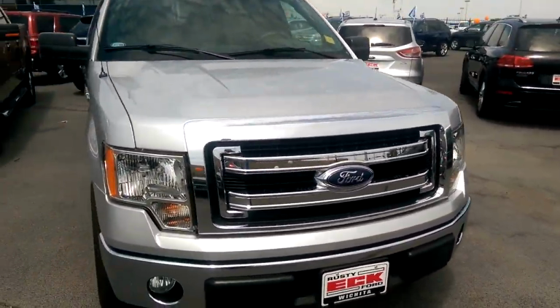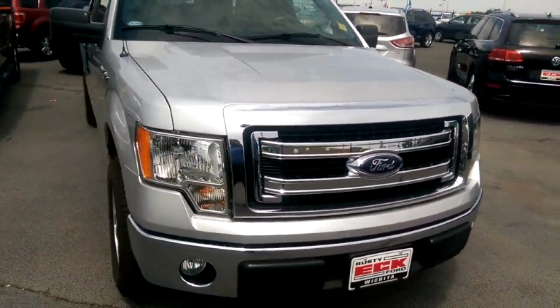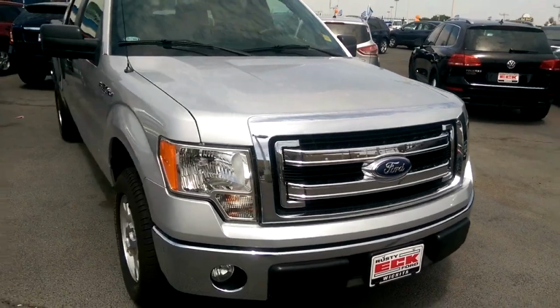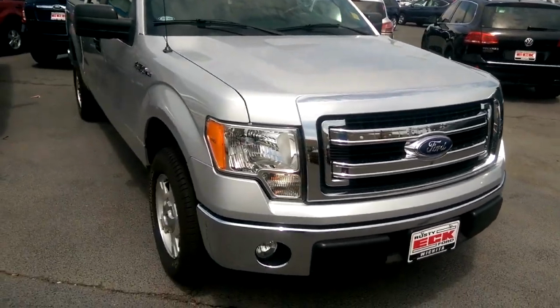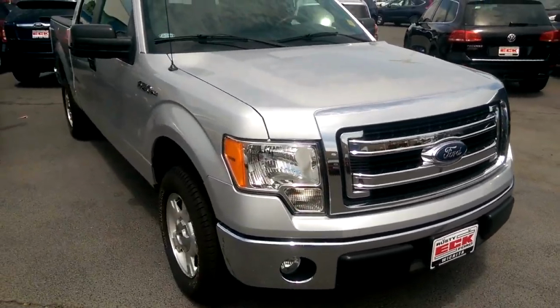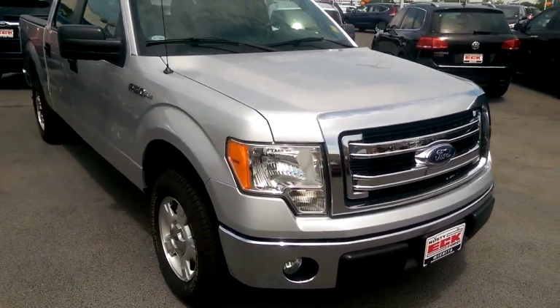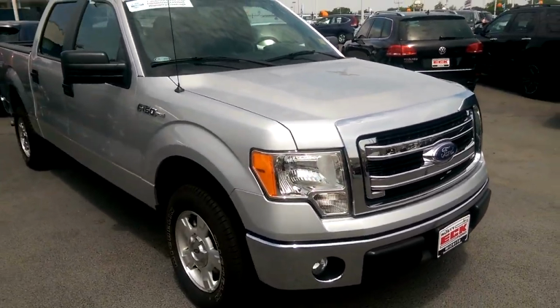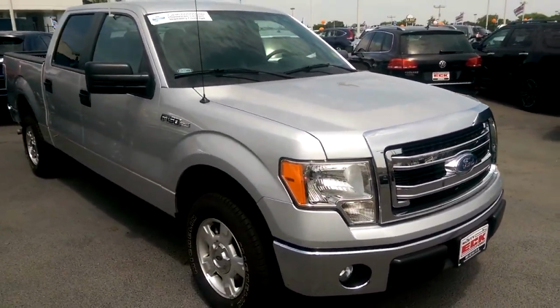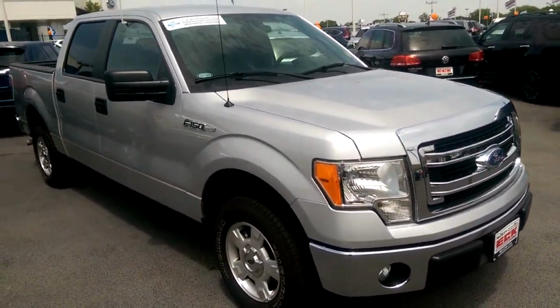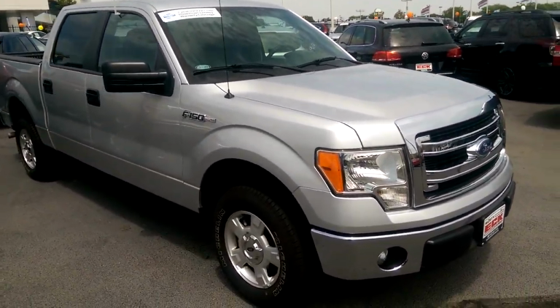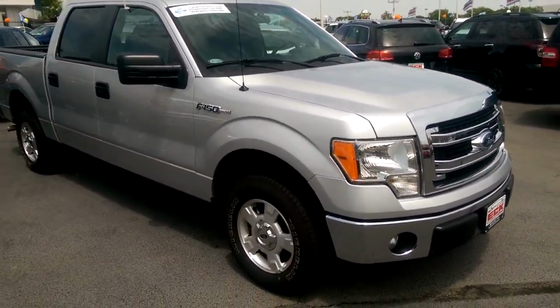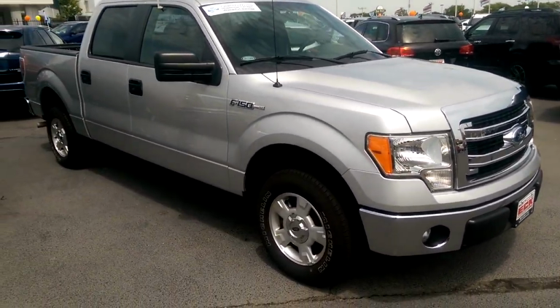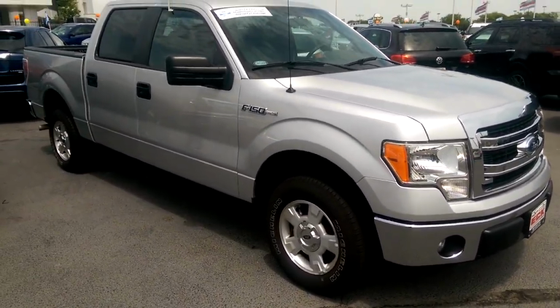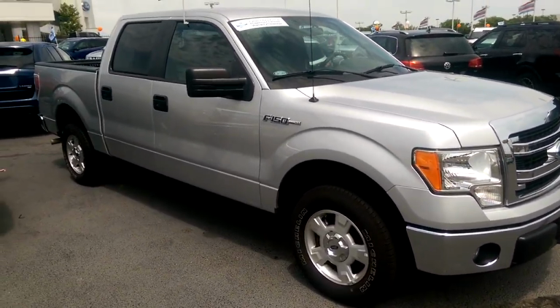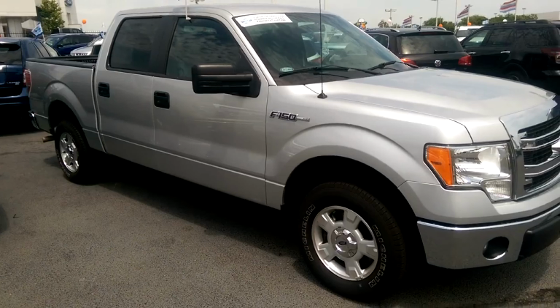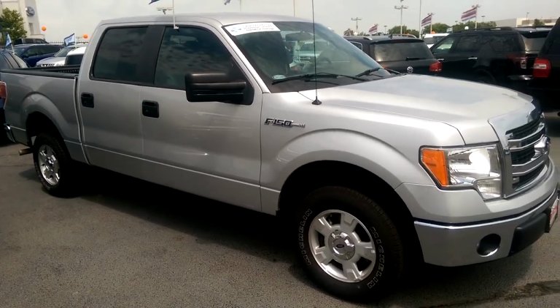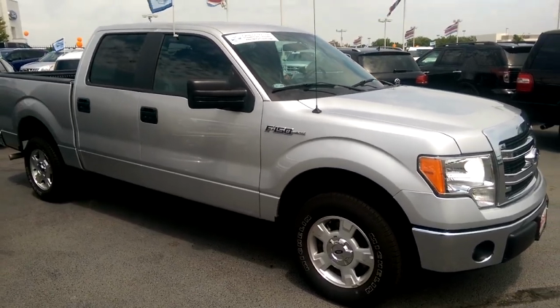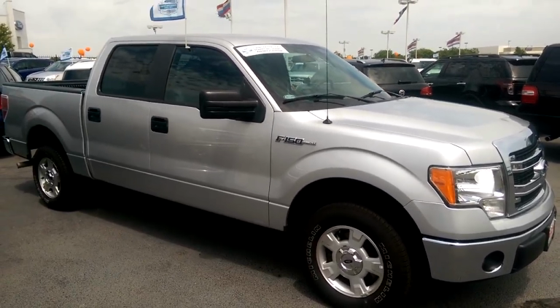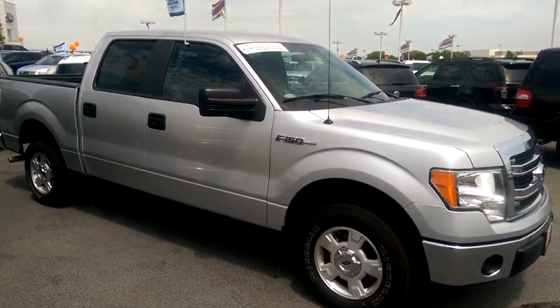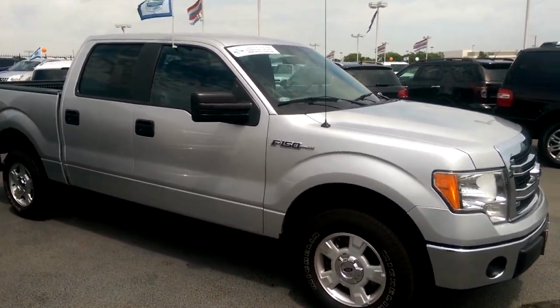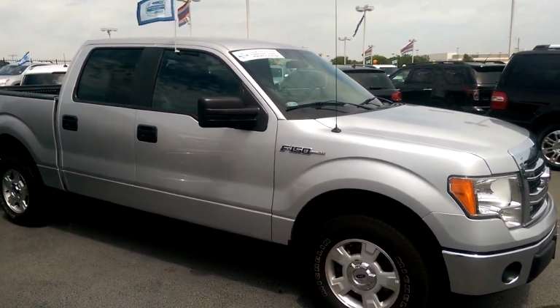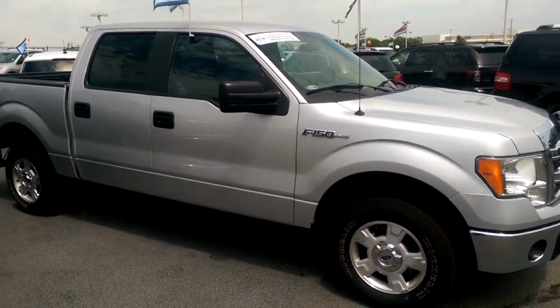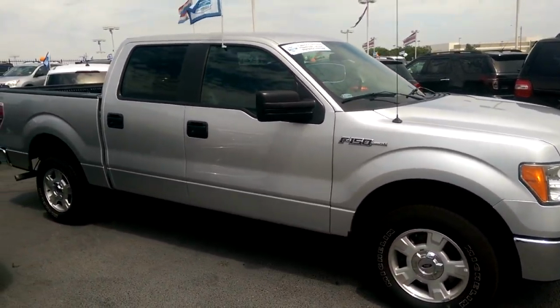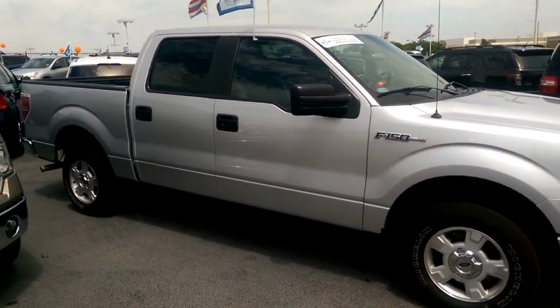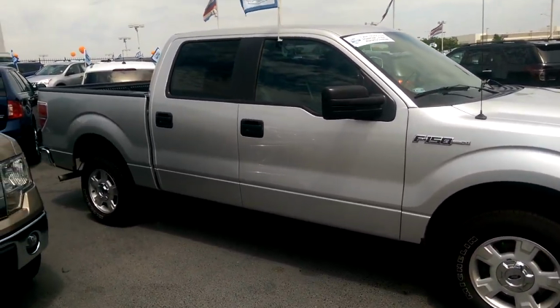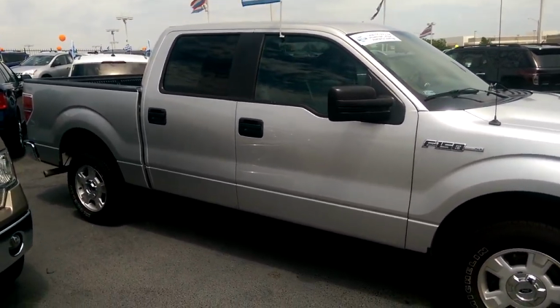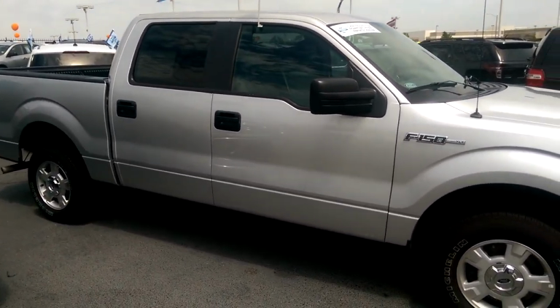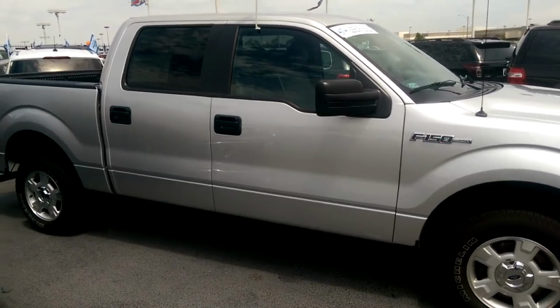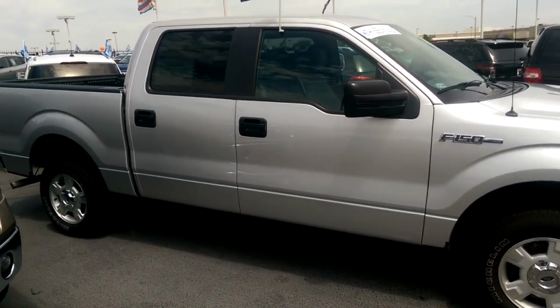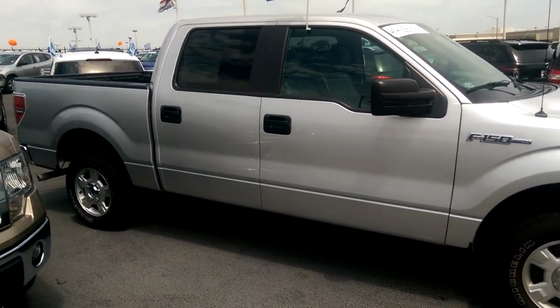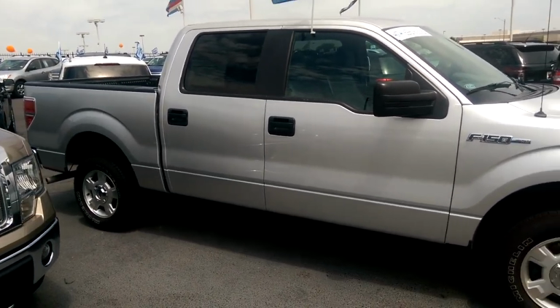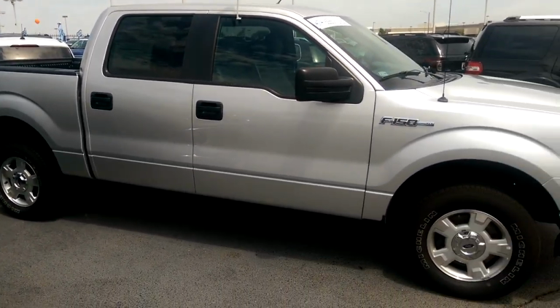Now this is a certified pre-owned vehicle, which means it's gone through a 172-point inspection, and it's going to come with a seven year, 100,000 mile powertrain limited warranty coverage. Look forward to meeting with you, we'll see you soon.